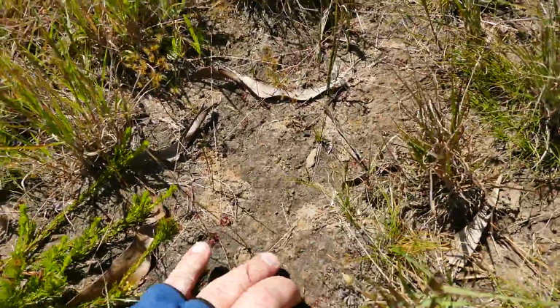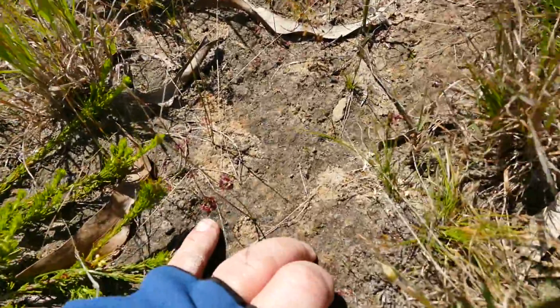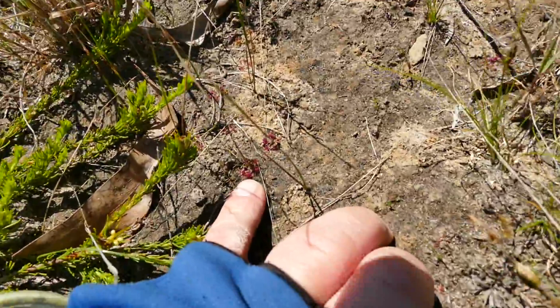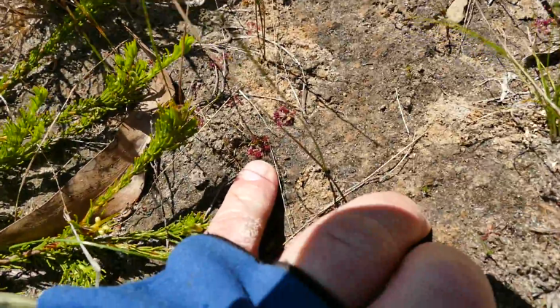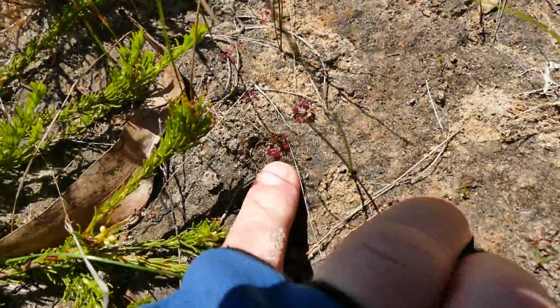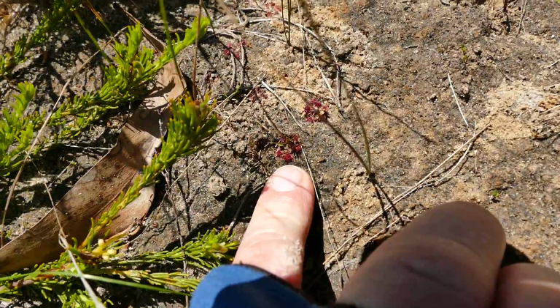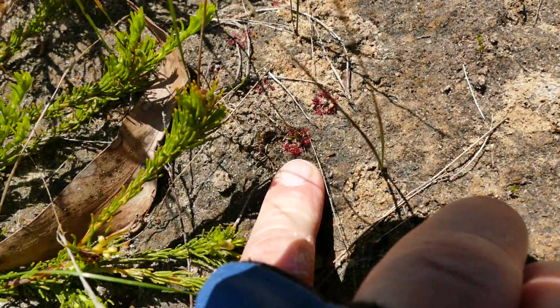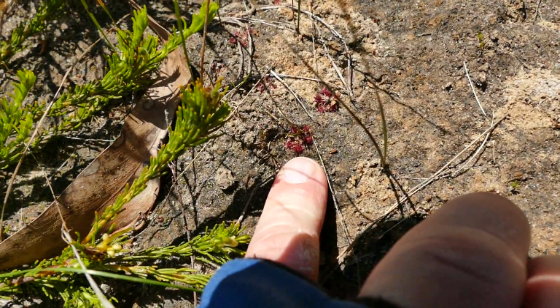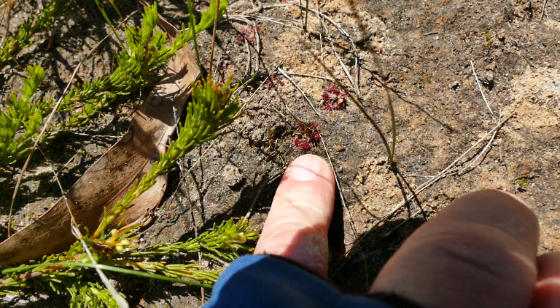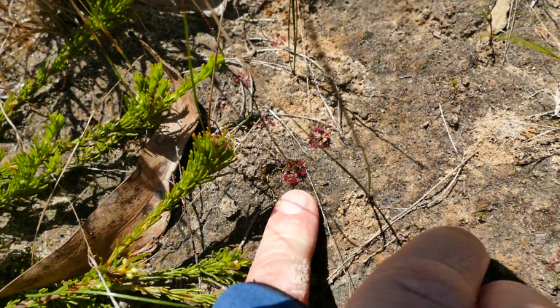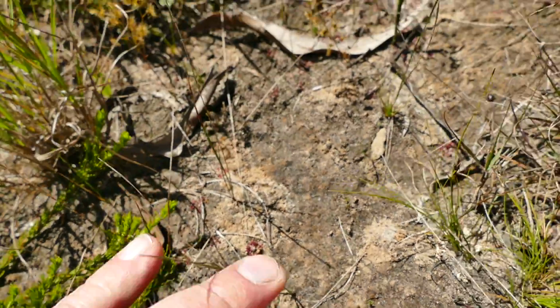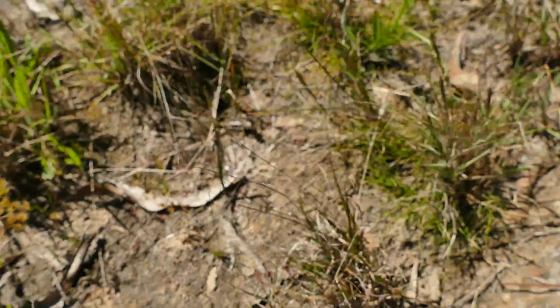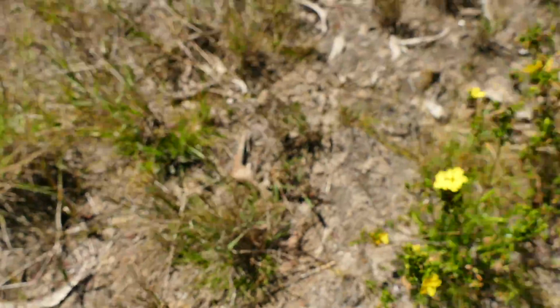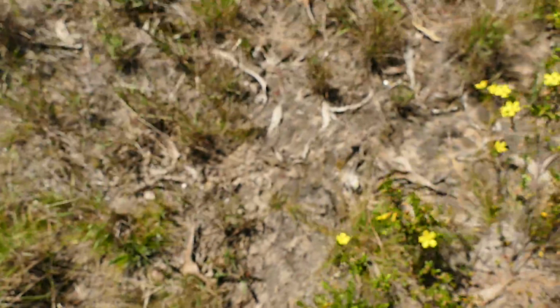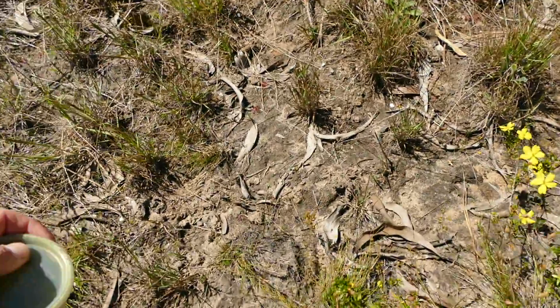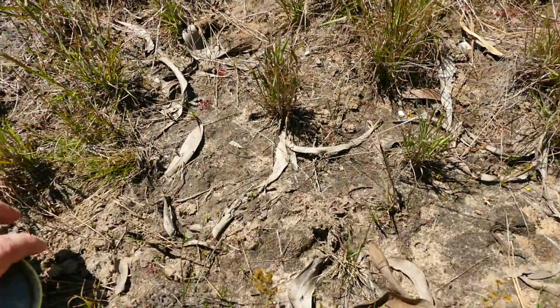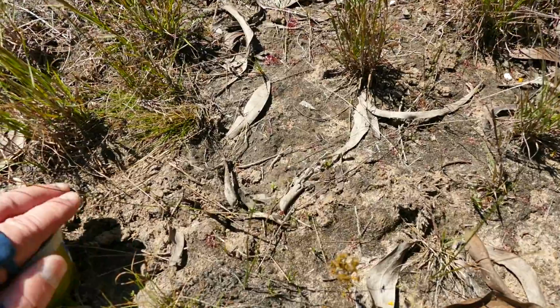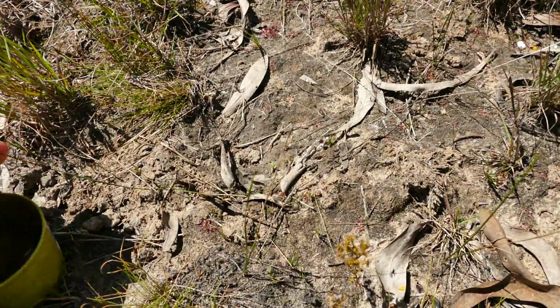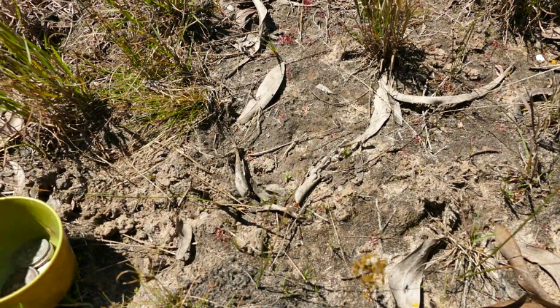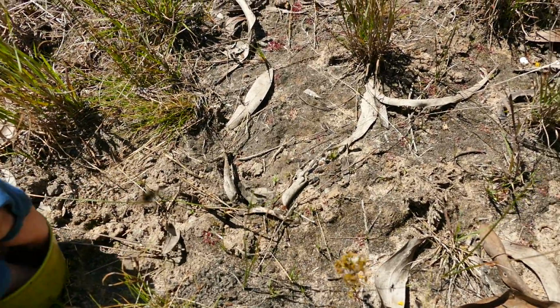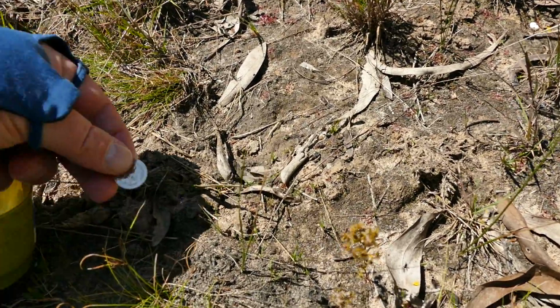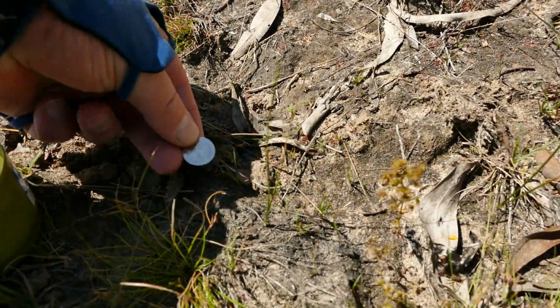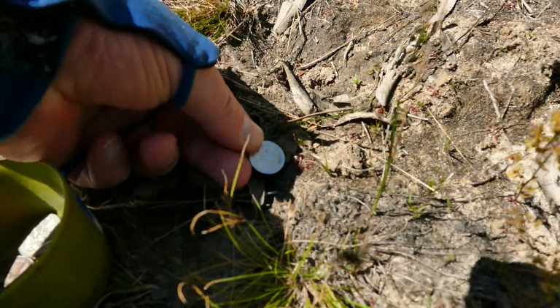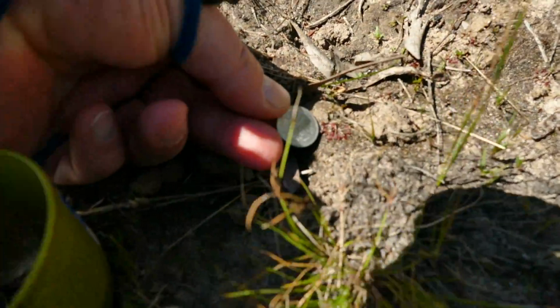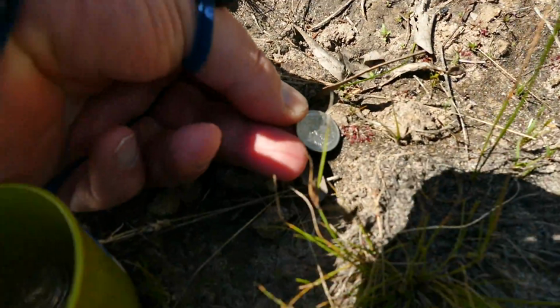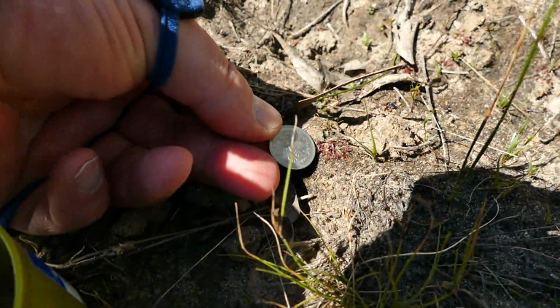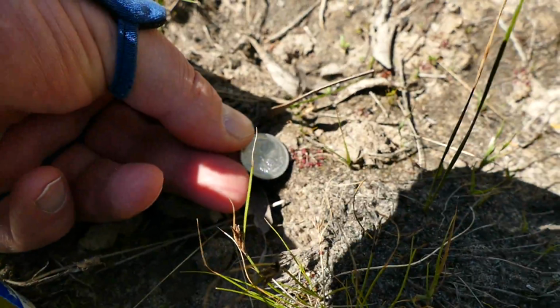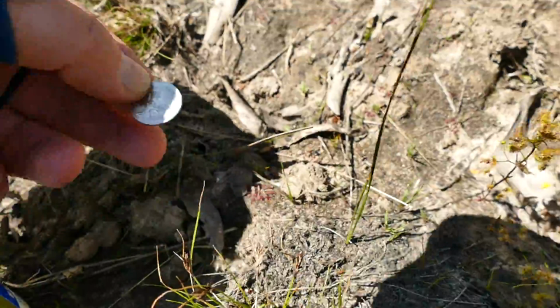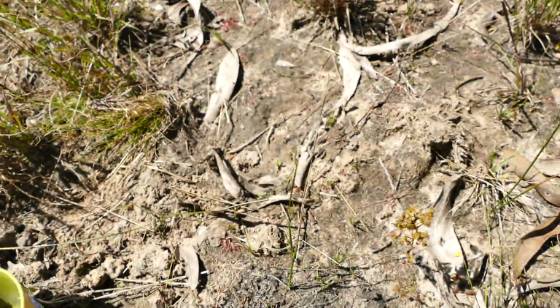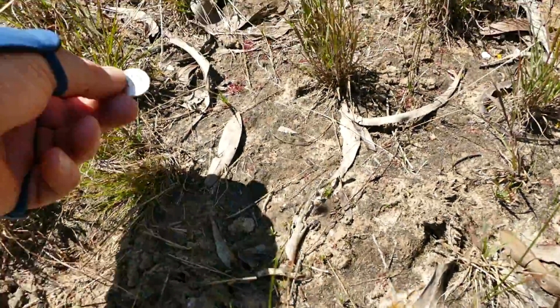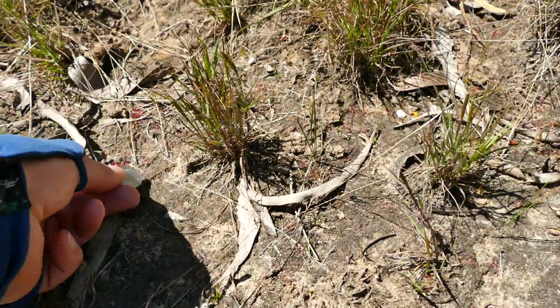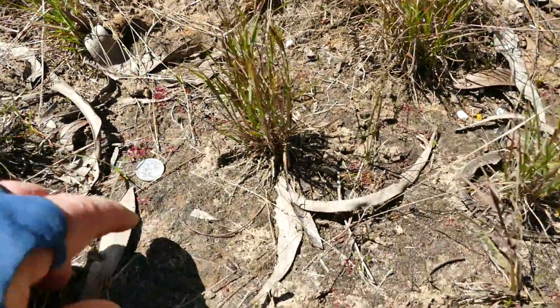Again, the size of my little index finger fingernail. This one's slightly bigger, but I still think it's still smaller than a five cent piece.